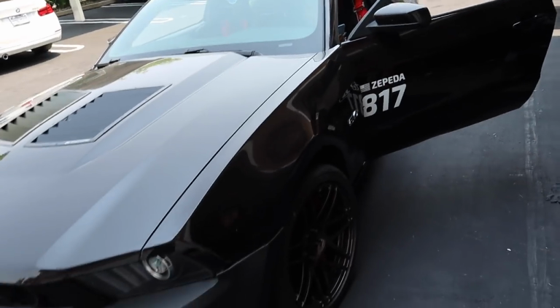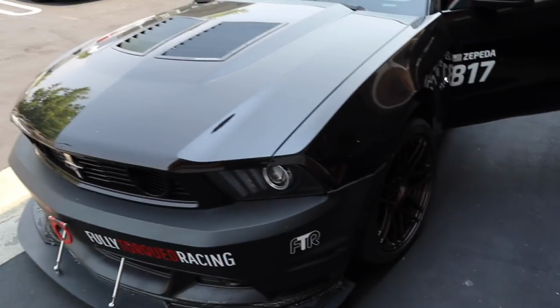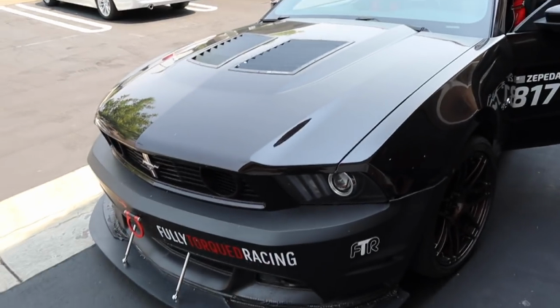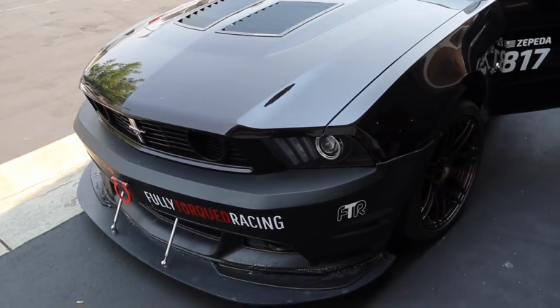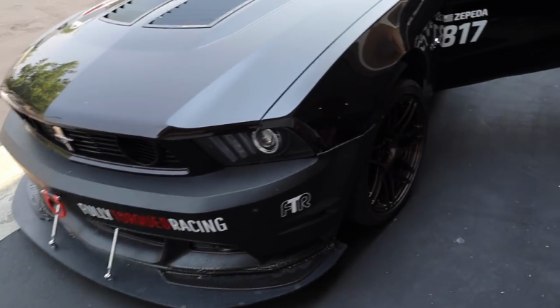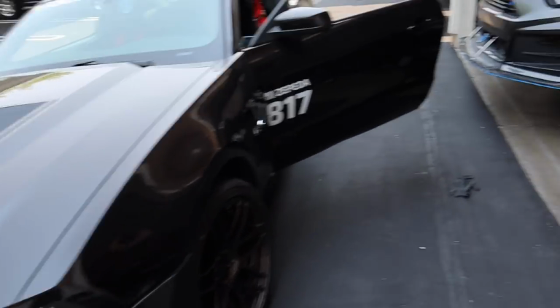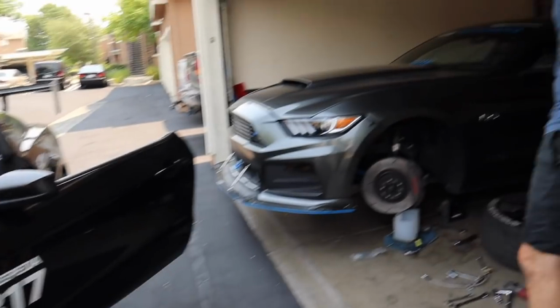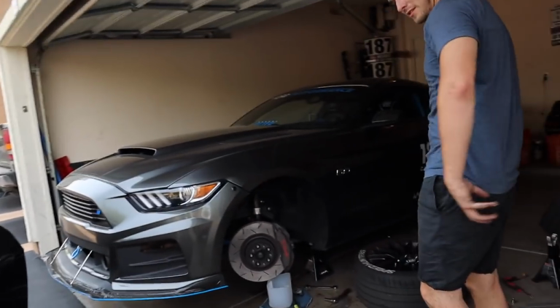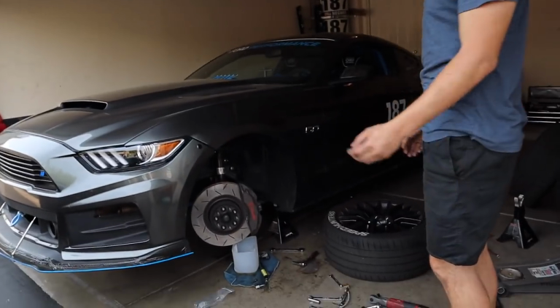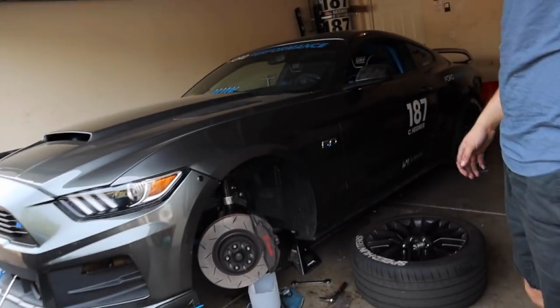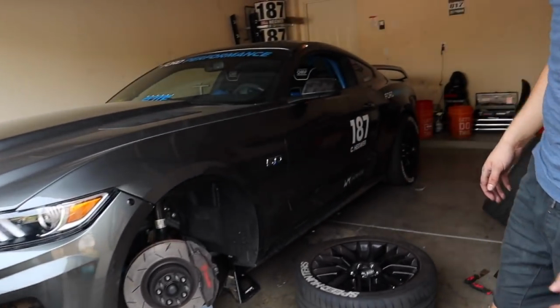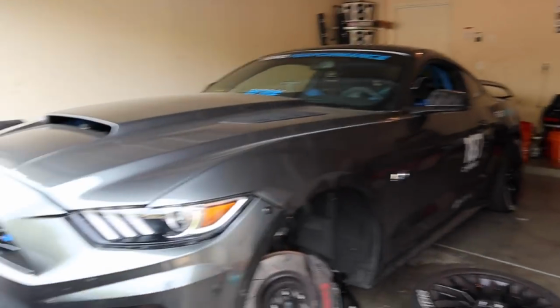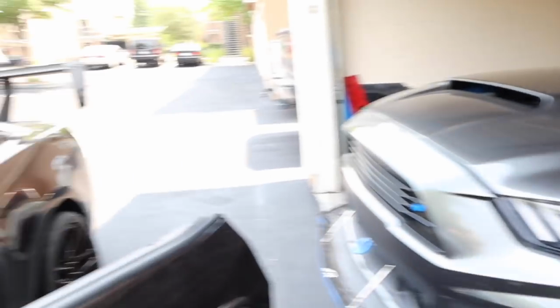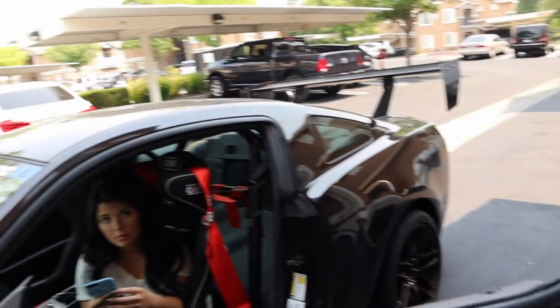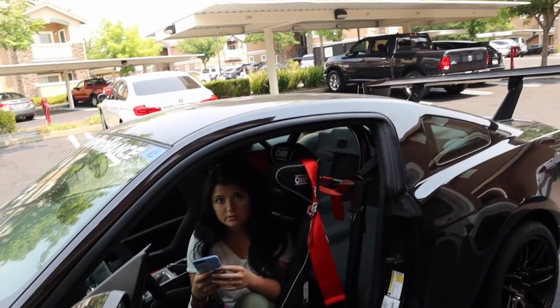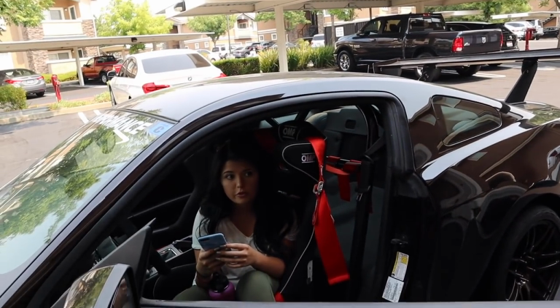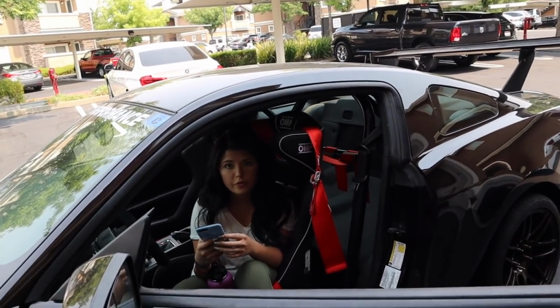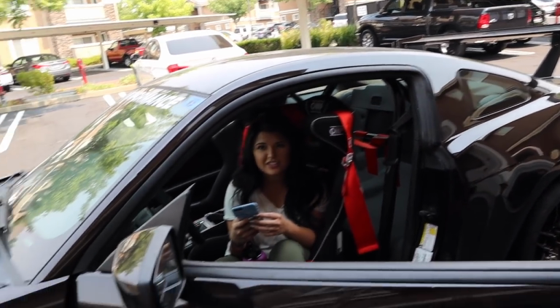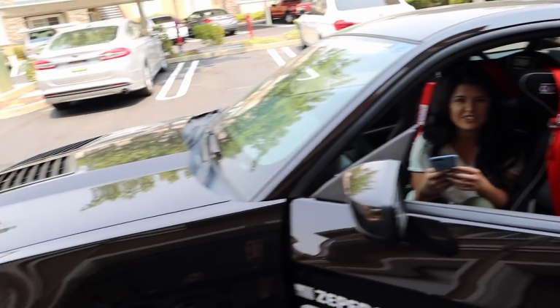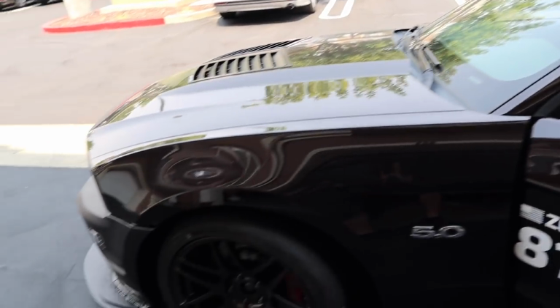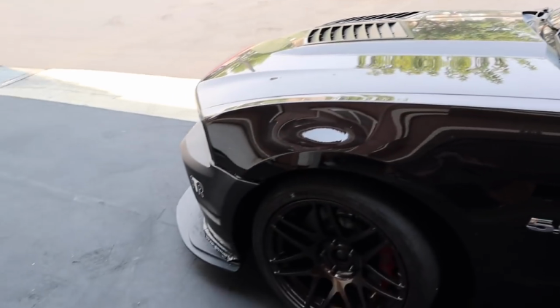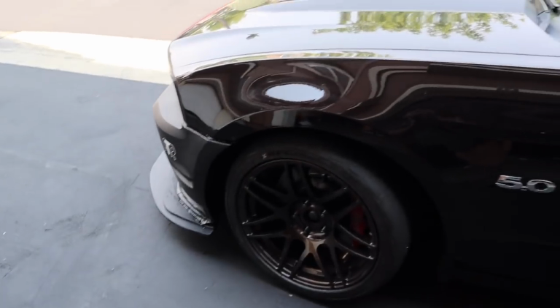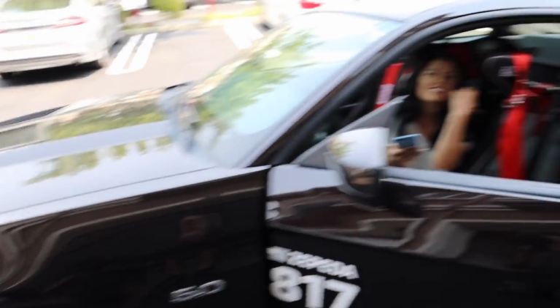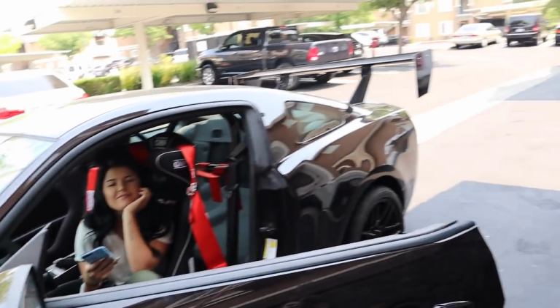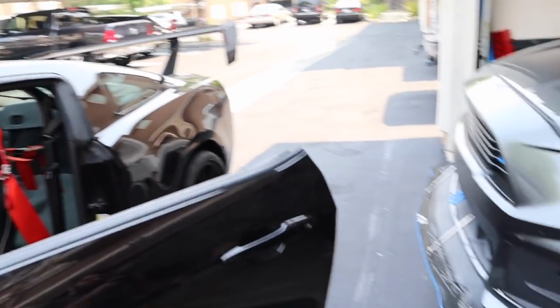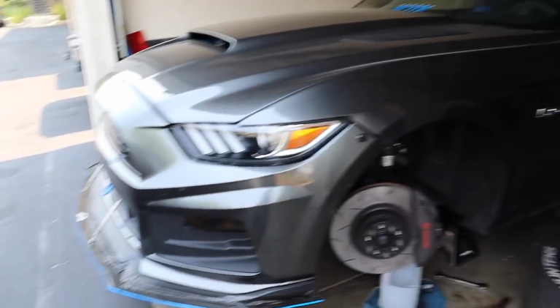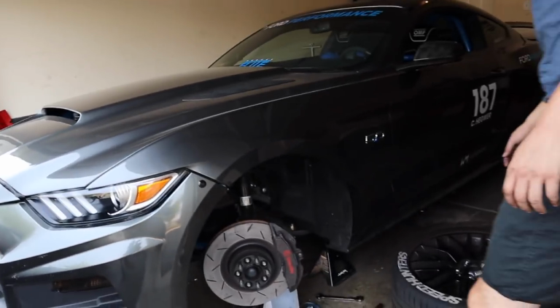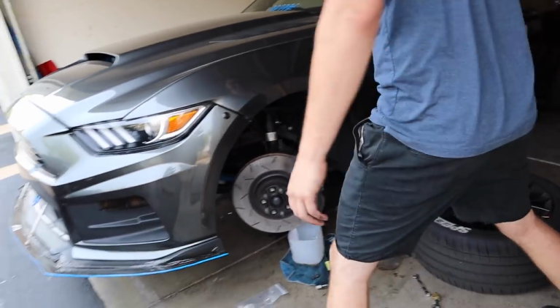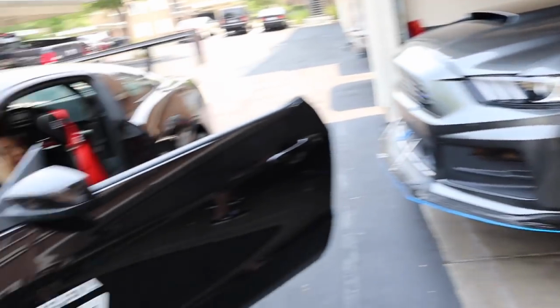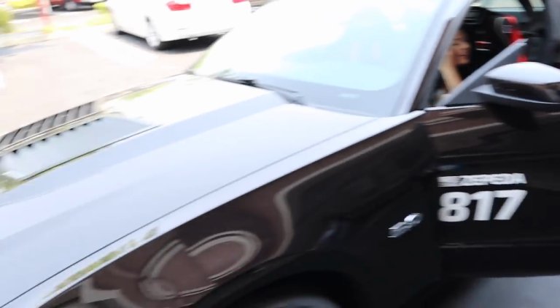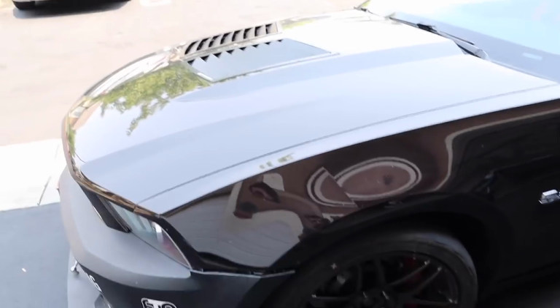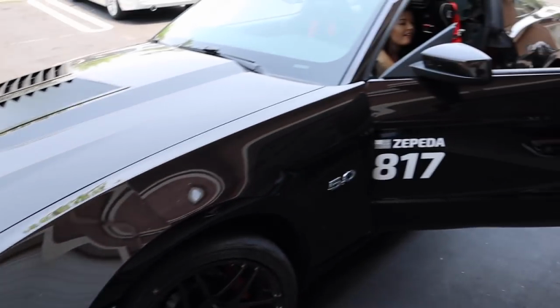Just wanted to bring something to light — this is an S197, this is an S550. Which one would the girl choose to sit in? I think it's clear. The one that's not broken down. Get yourself an S197, gentlemen.